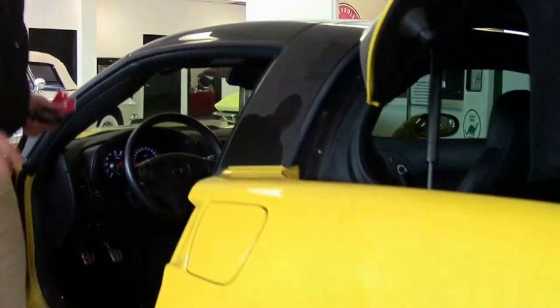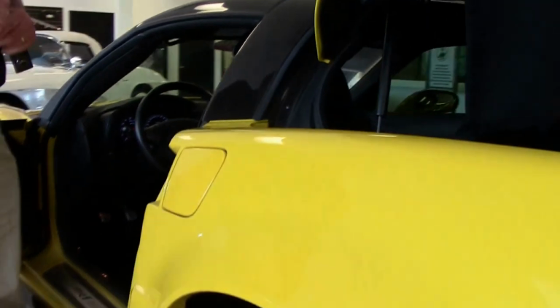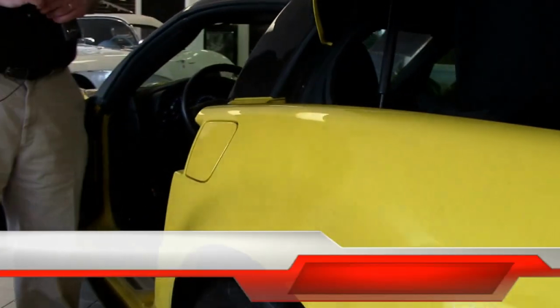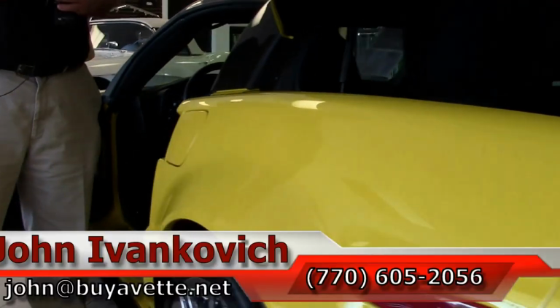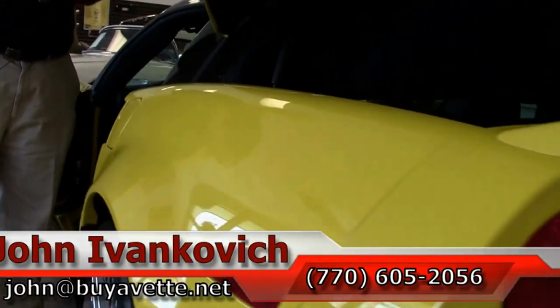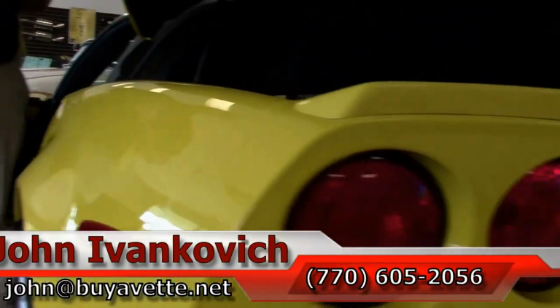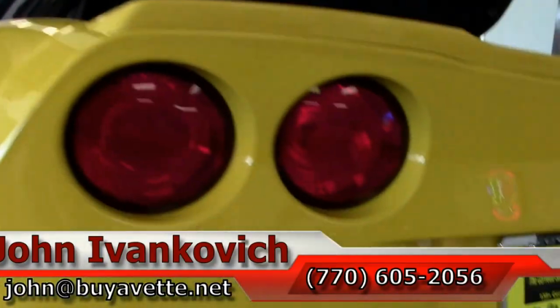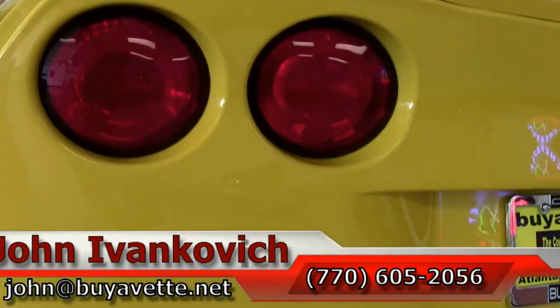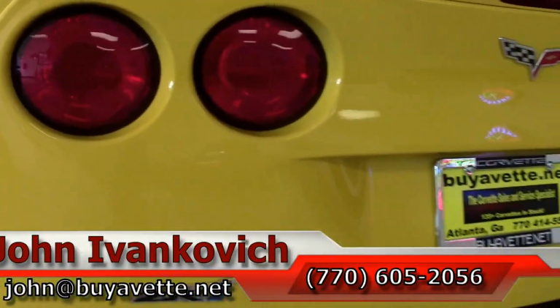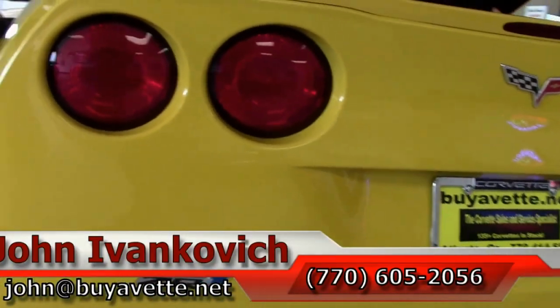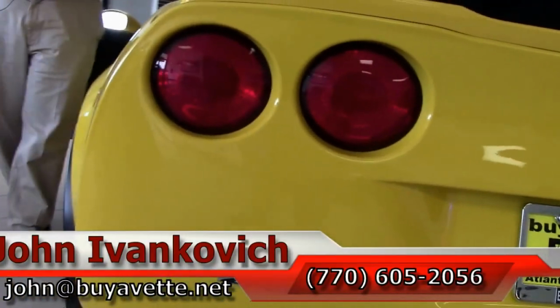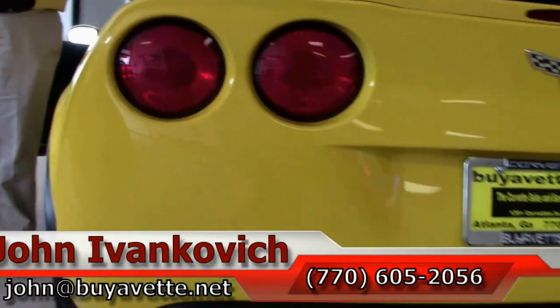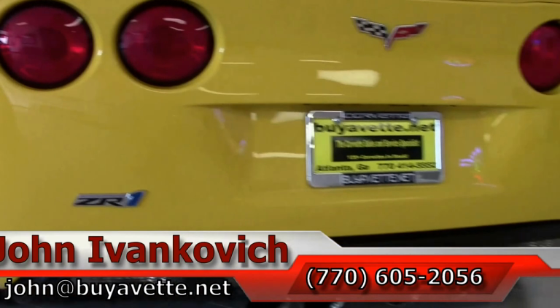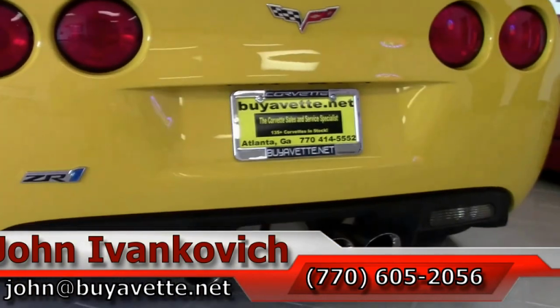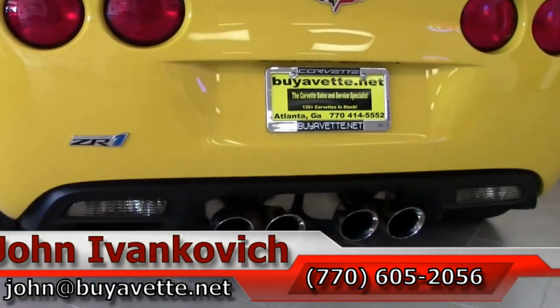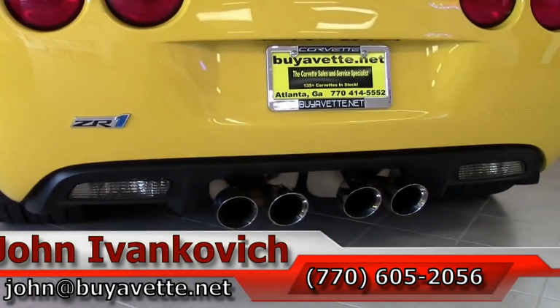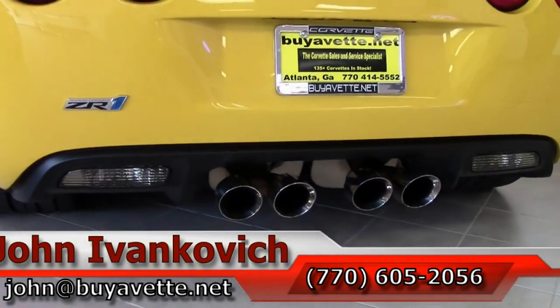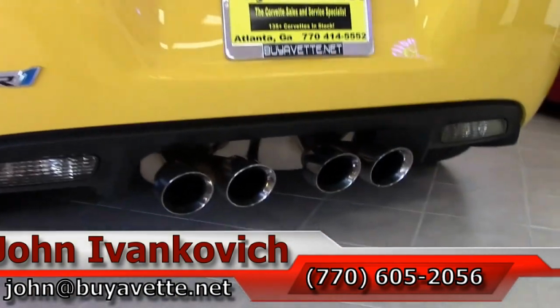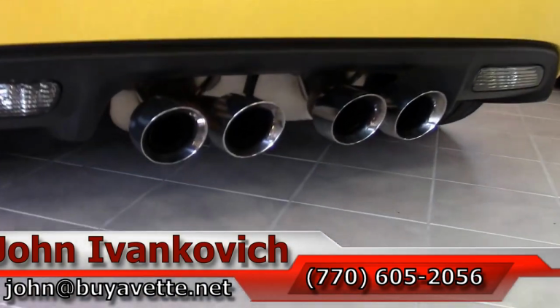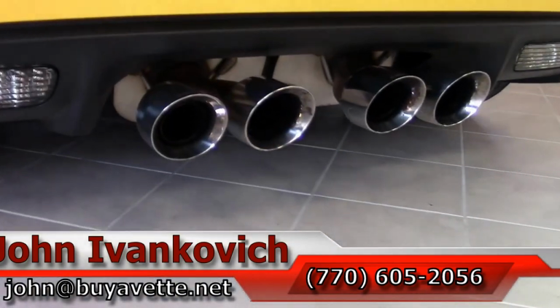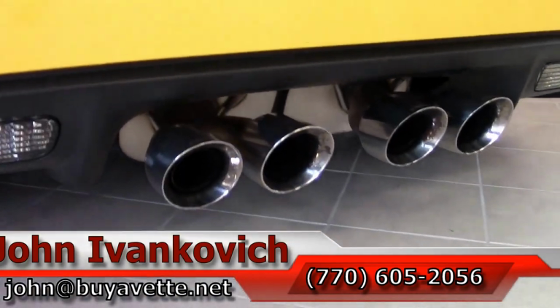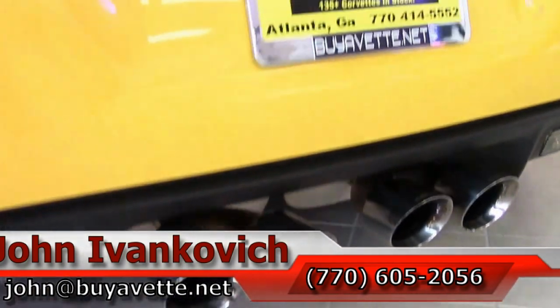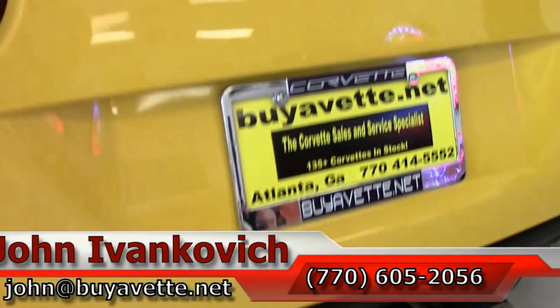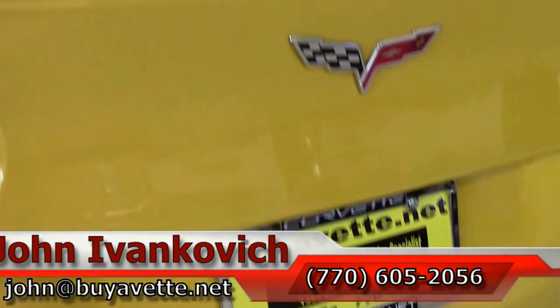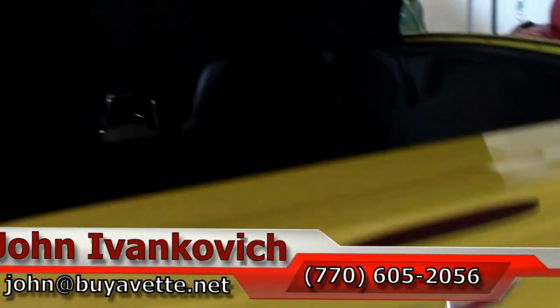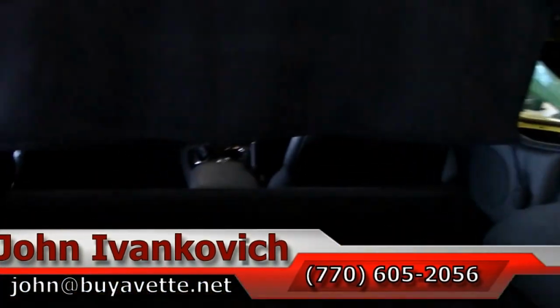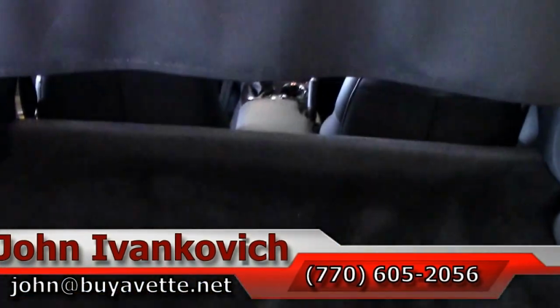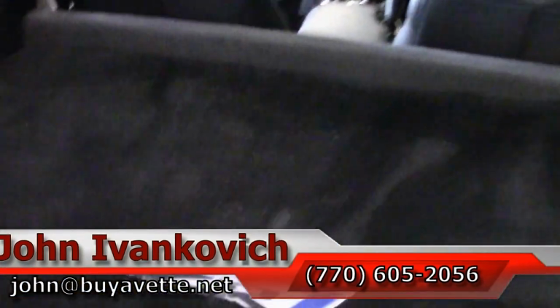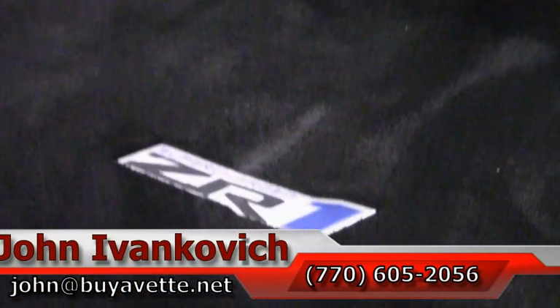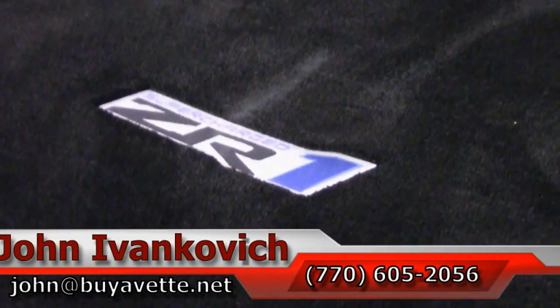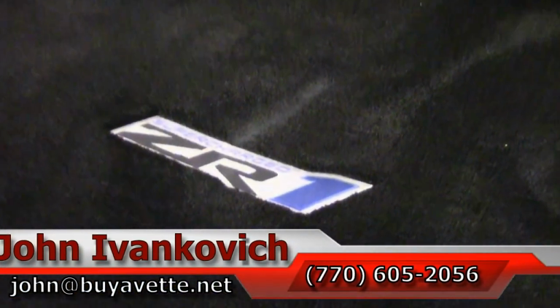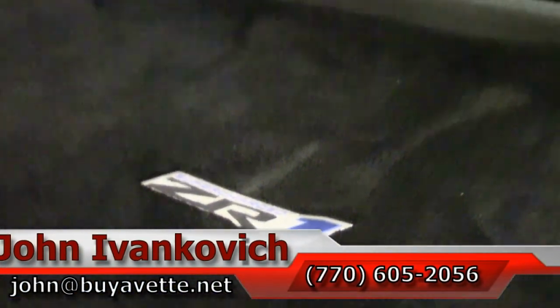Folks, 770-605-2056 or email john at buyavette.net. If you'd like to know more about this or any of our hundreds of Corvettes, as always subscribe to that YouTube channel so you can hear it first. And we're going to leave you with the sounds of this car's exhaust.